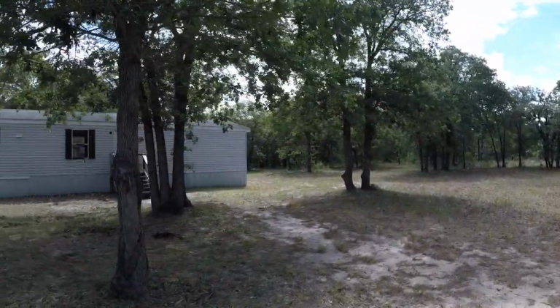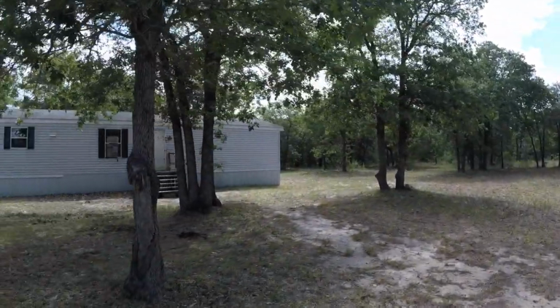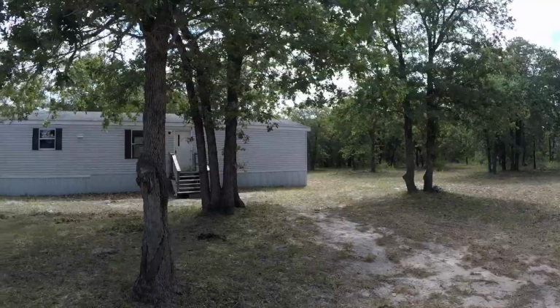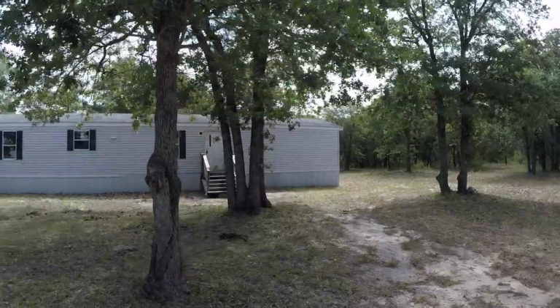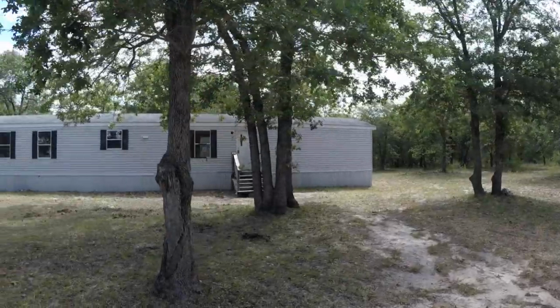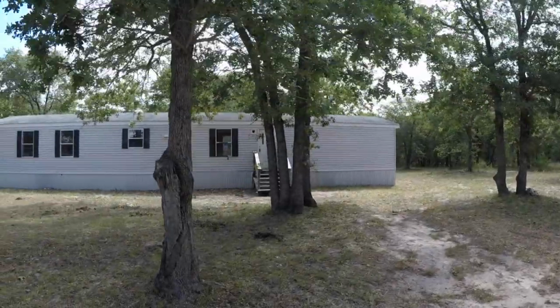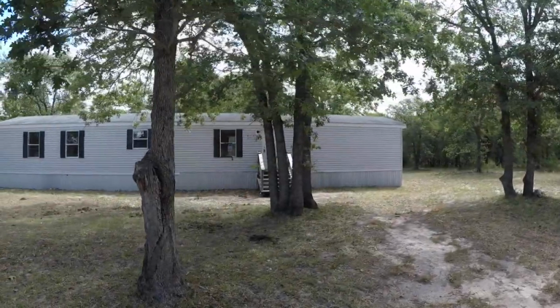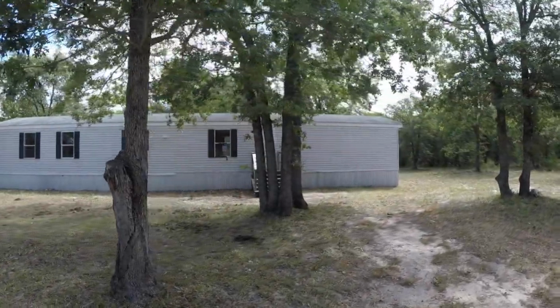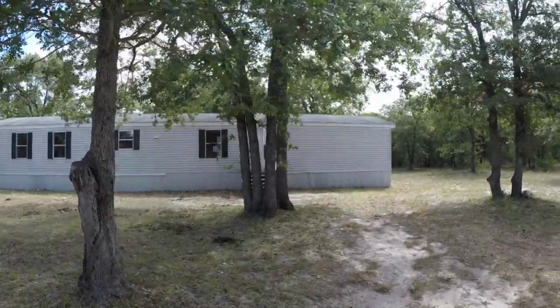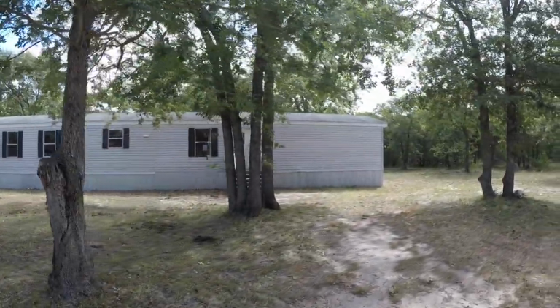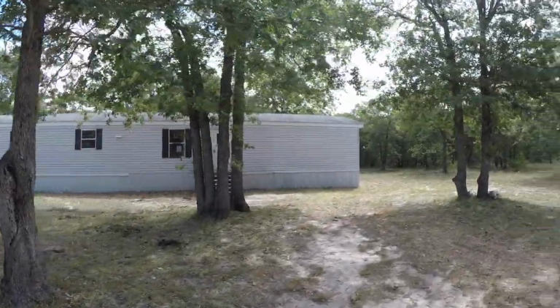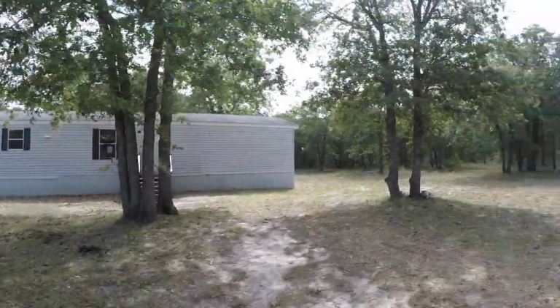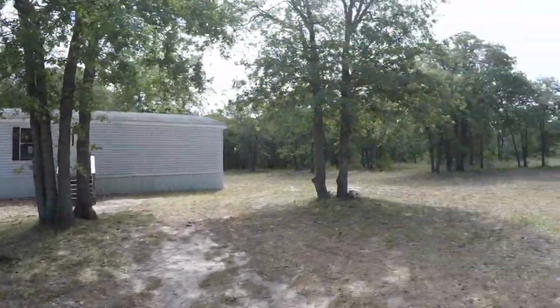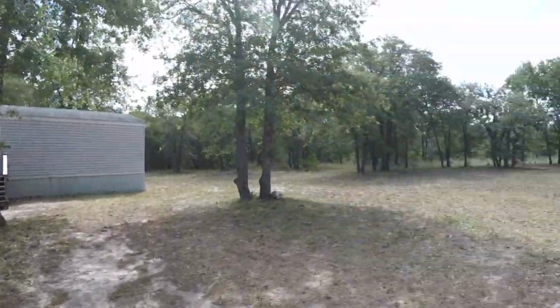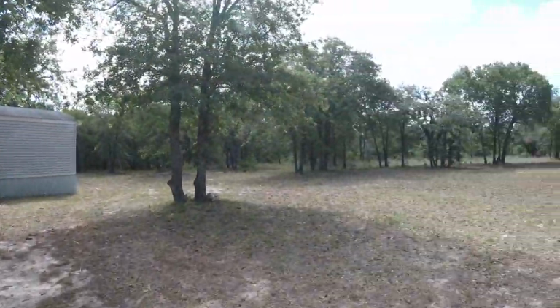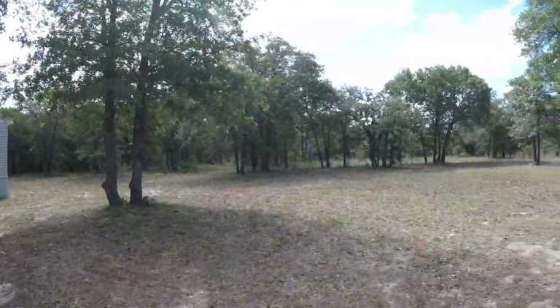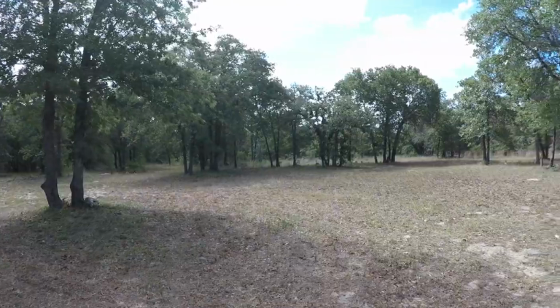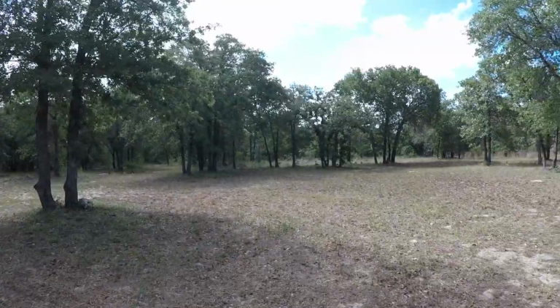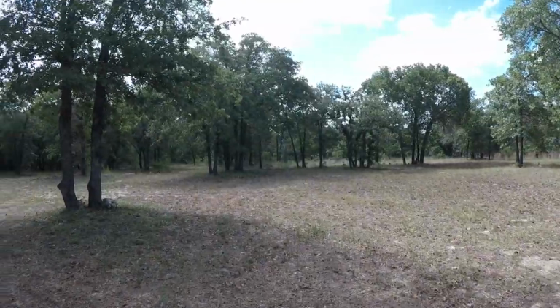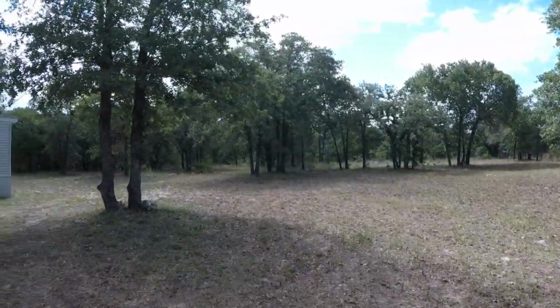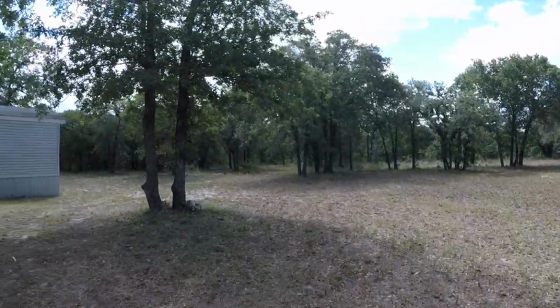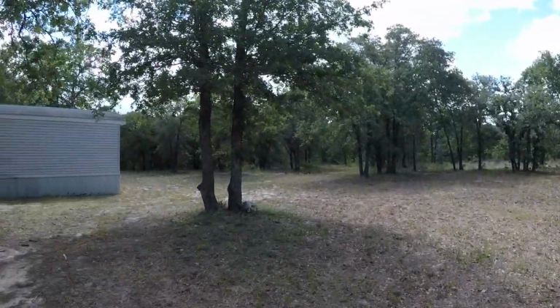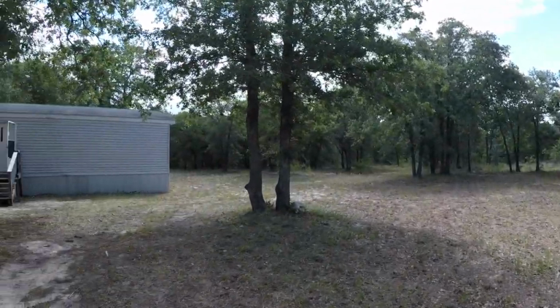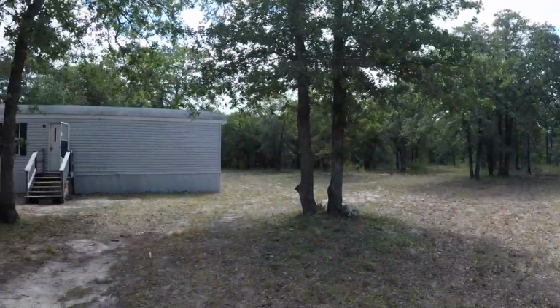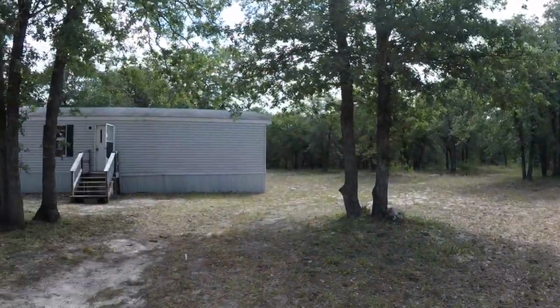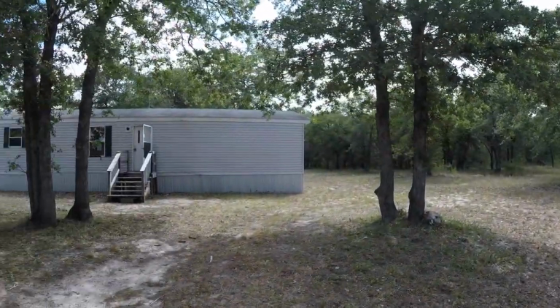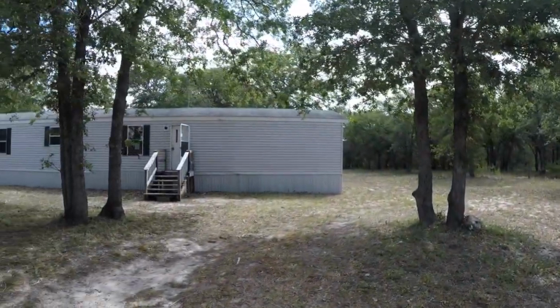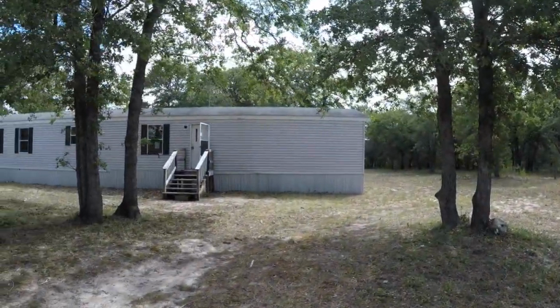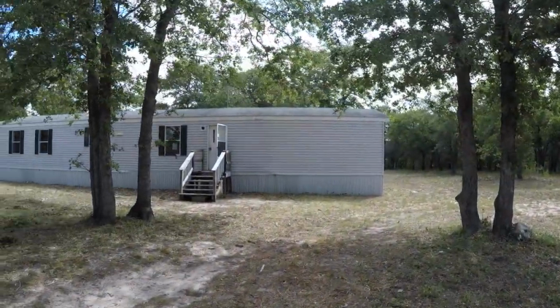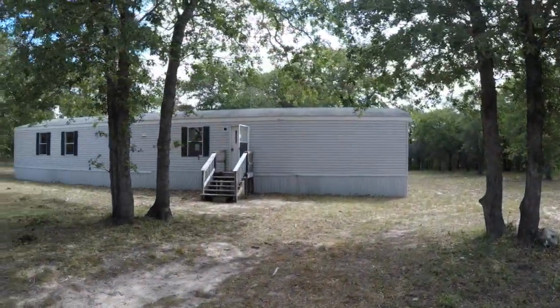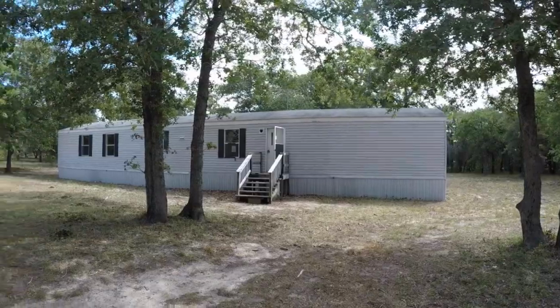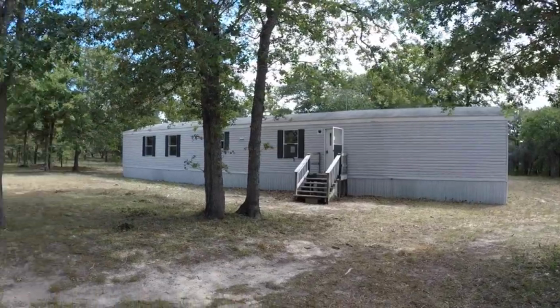A great thing about this property is it's about $38,000 underneath the county appraisal. It's located just outside of the city limits — probably about a 30 to 40 minute drive from San Antonio.